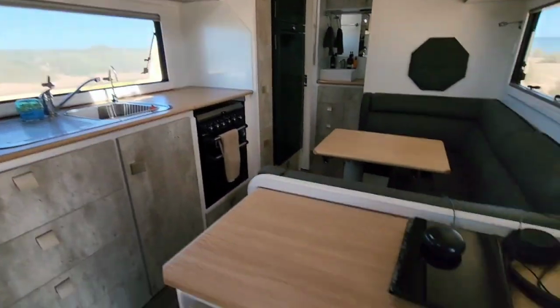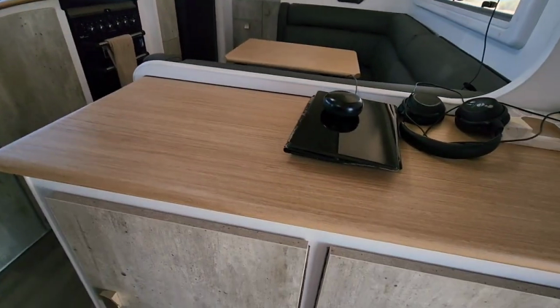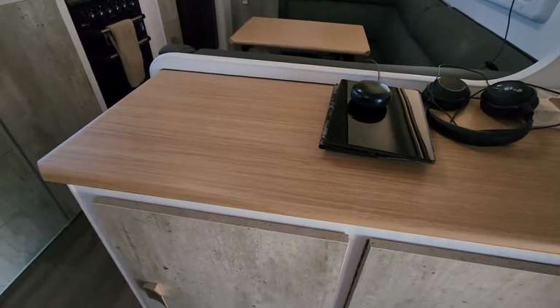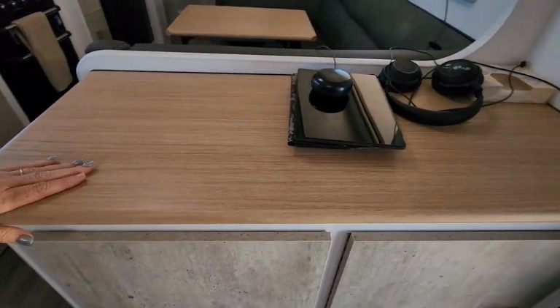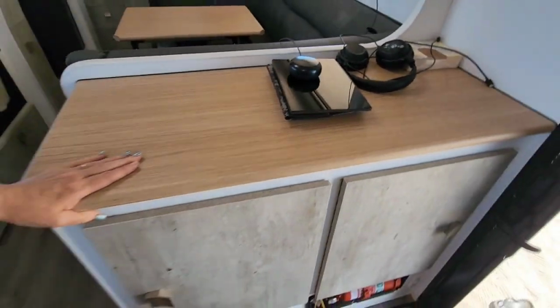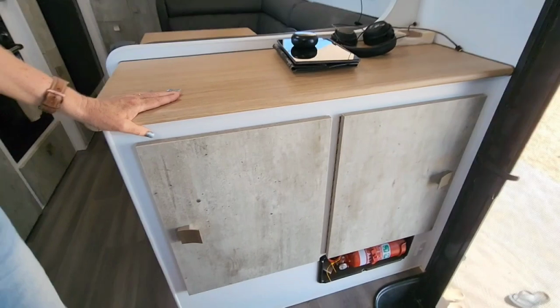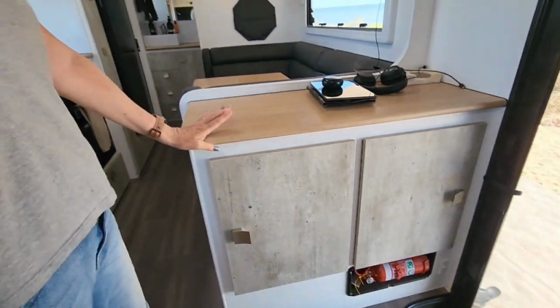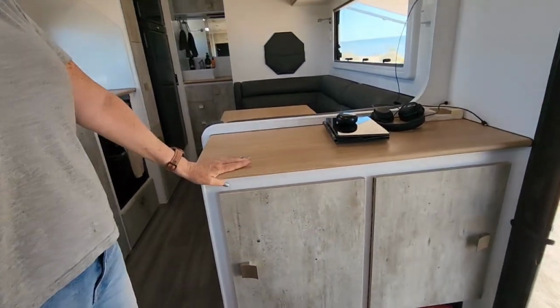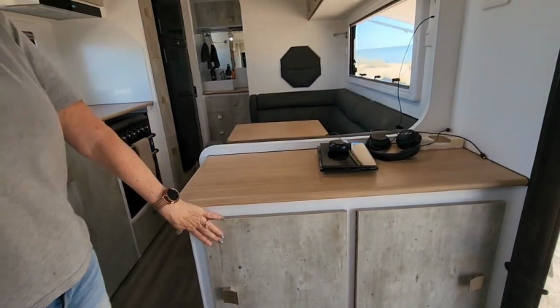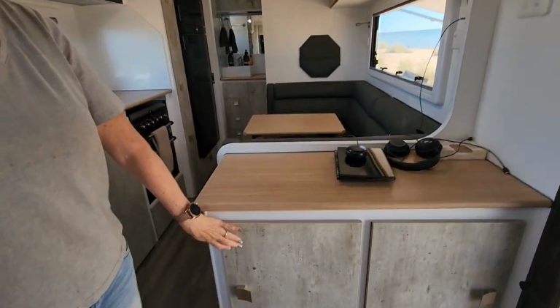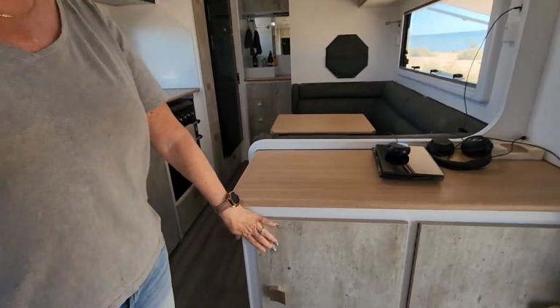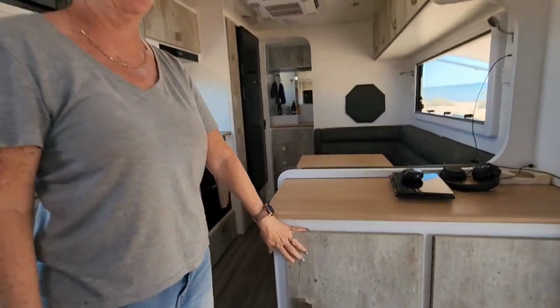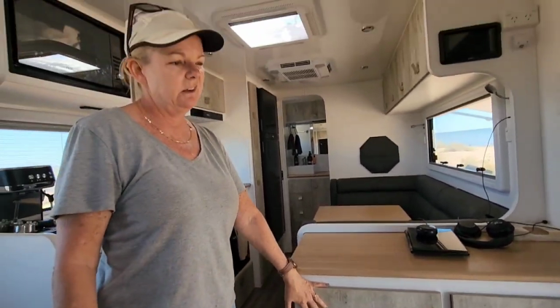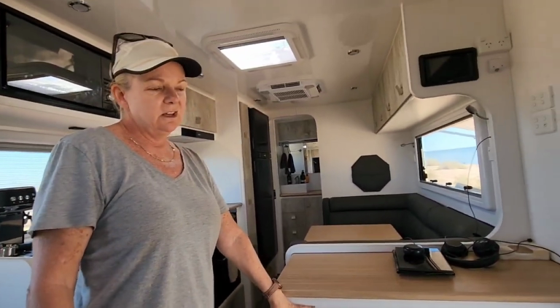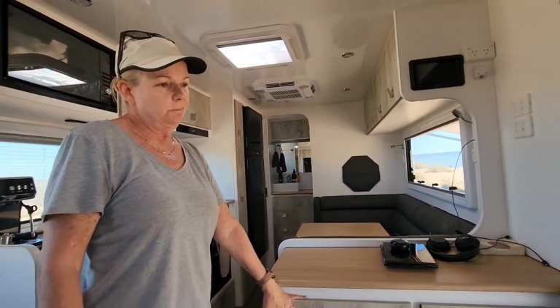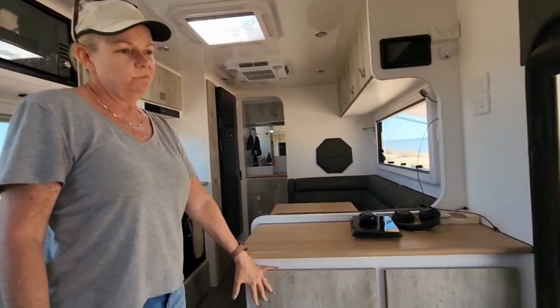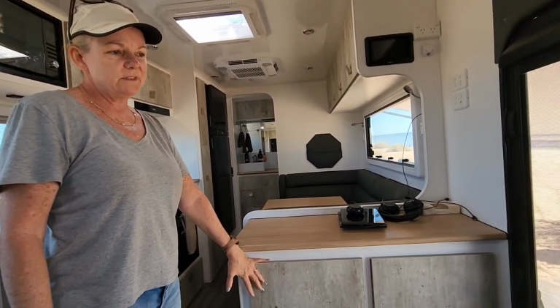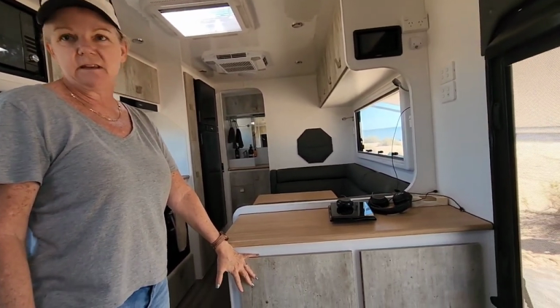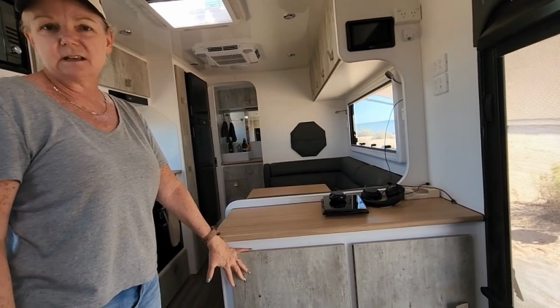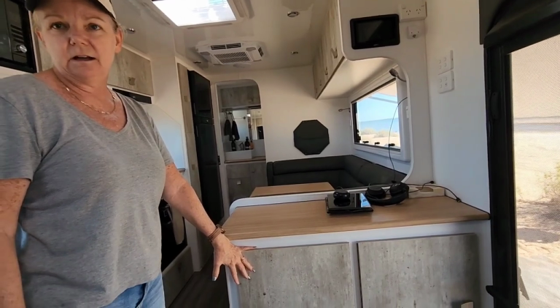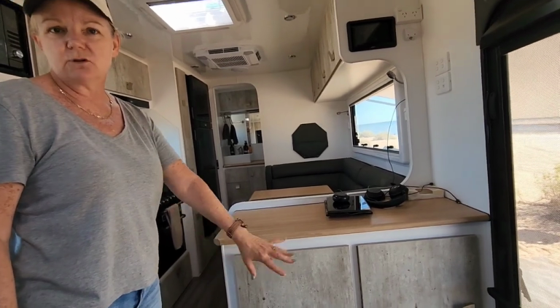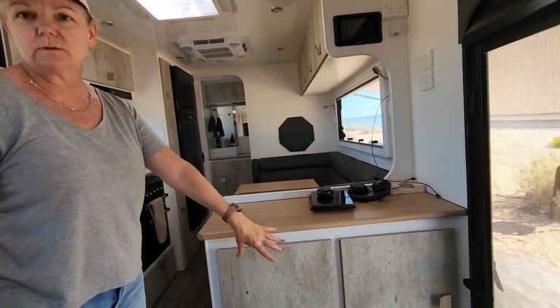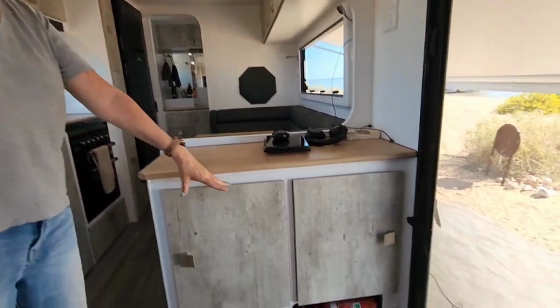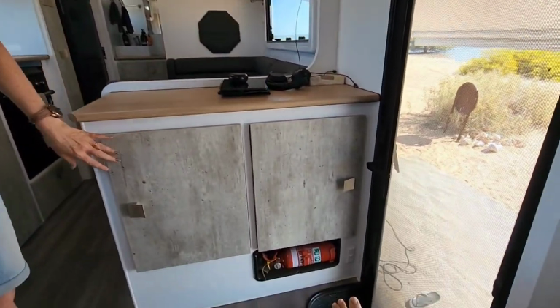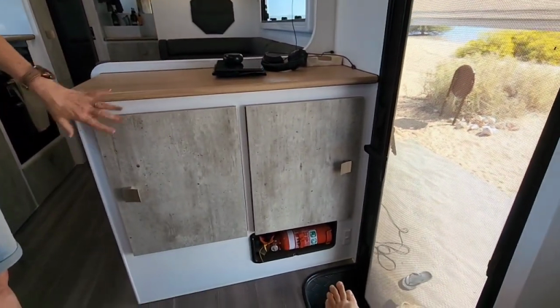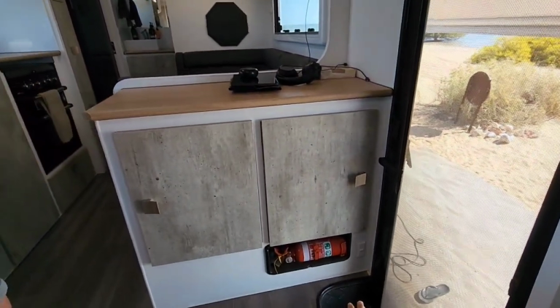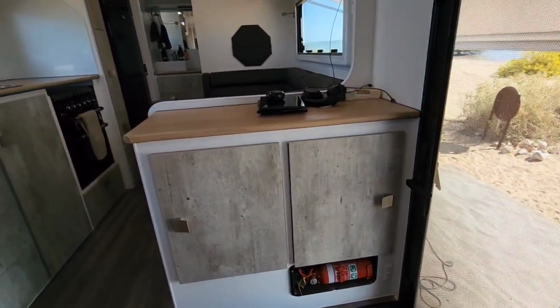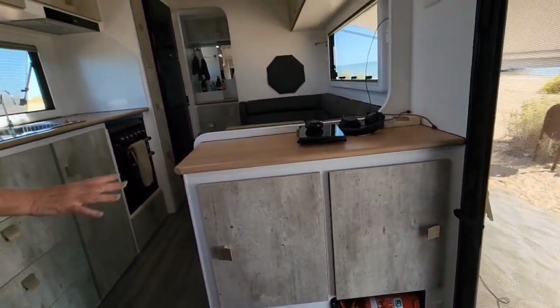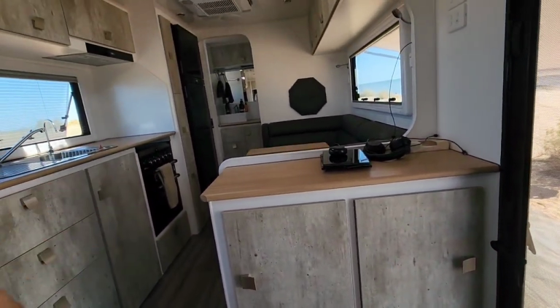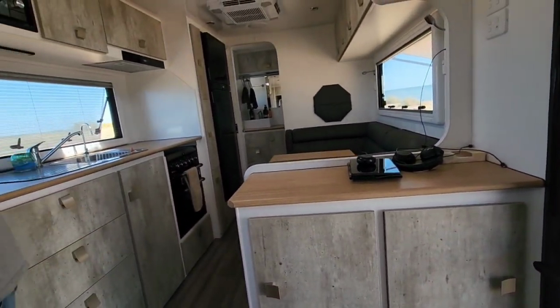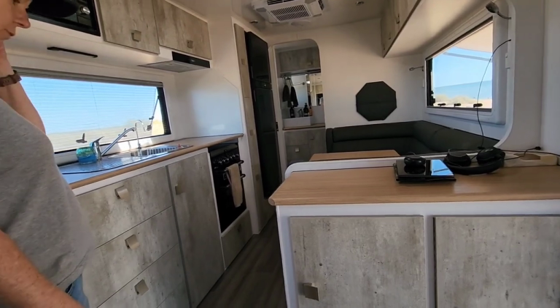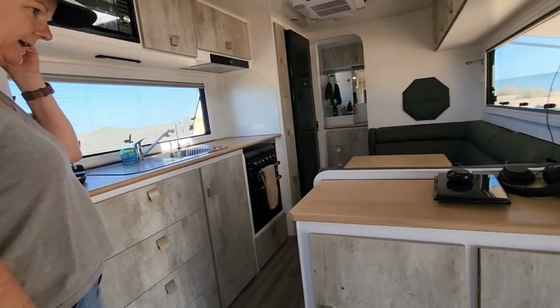This bench area is fantastic - we're using it heaps. At the moment it's got shoes, speakers, and outdoor sort of stuff like stubby holders. We need to organise it but it's actually really good storage.